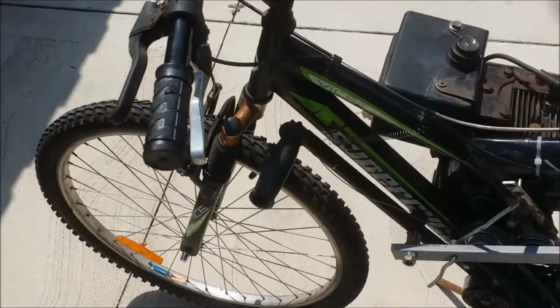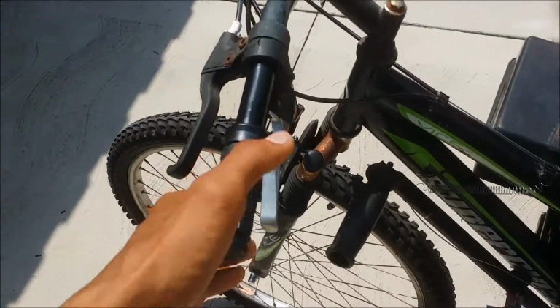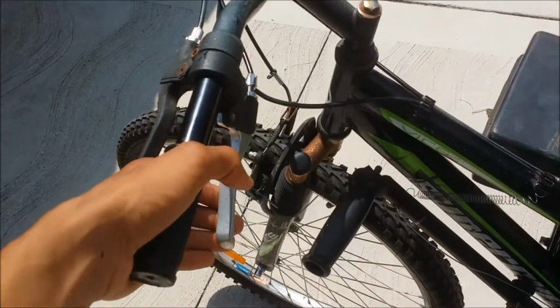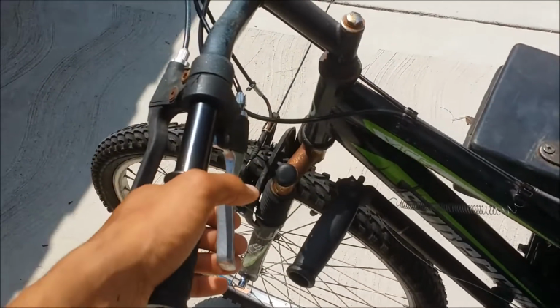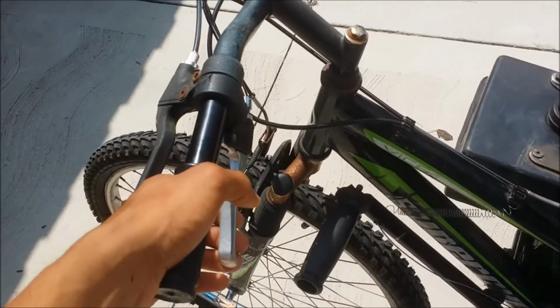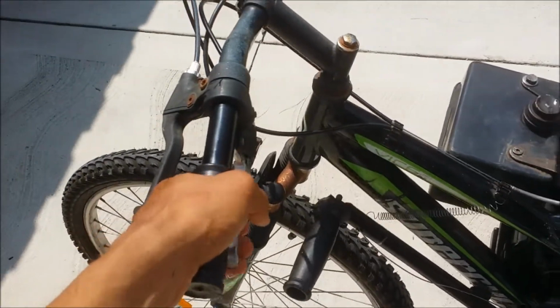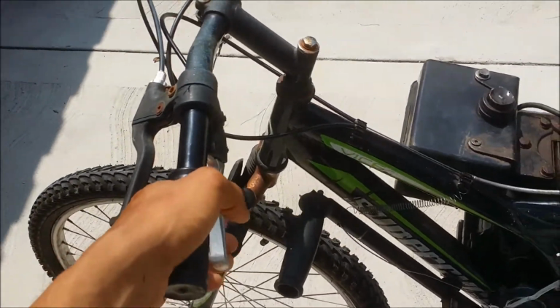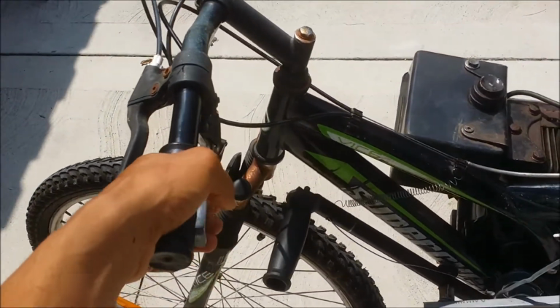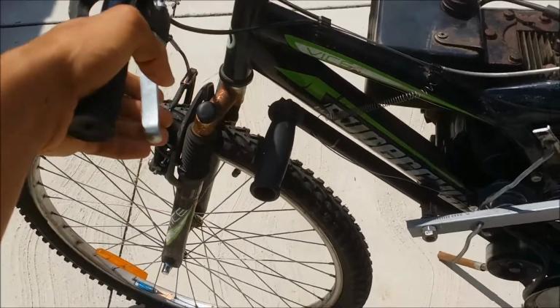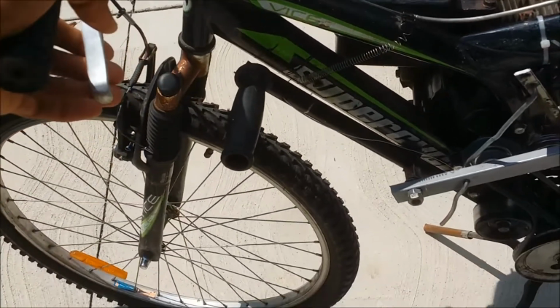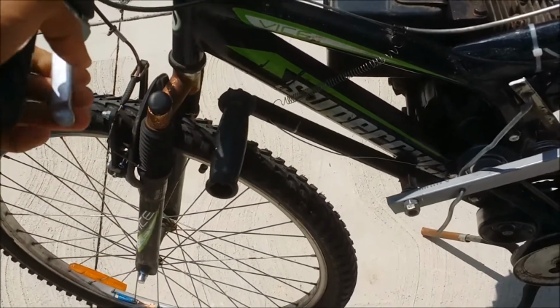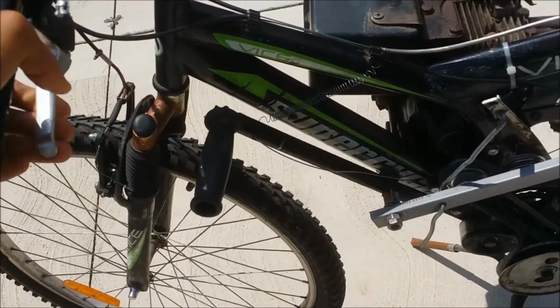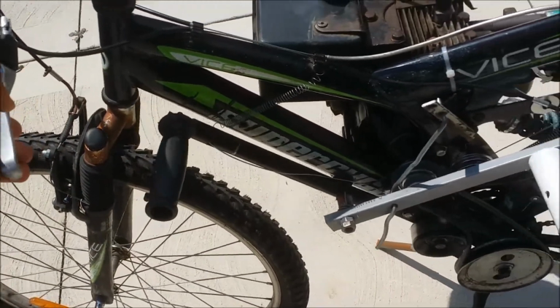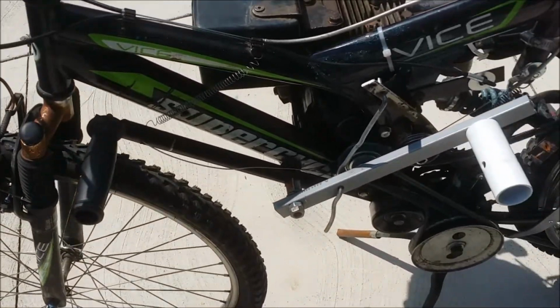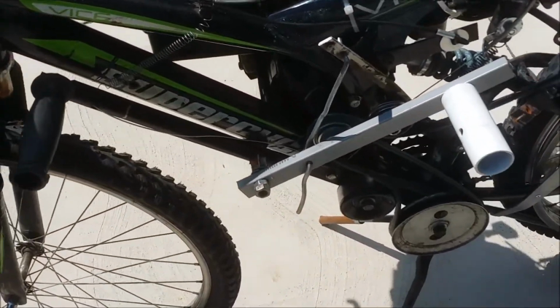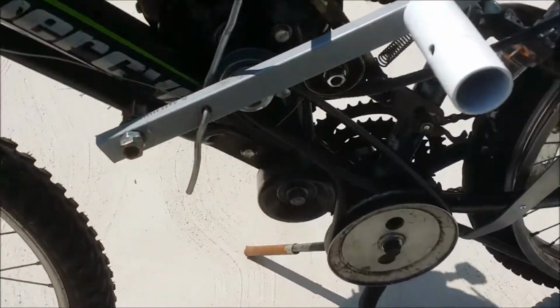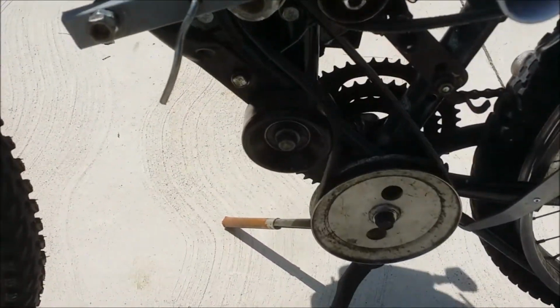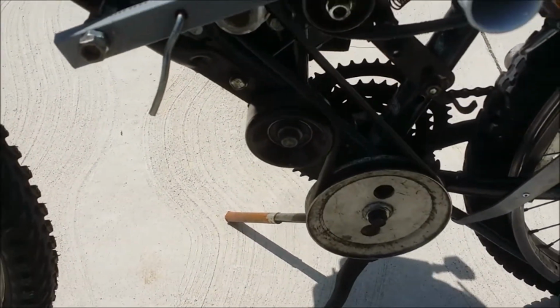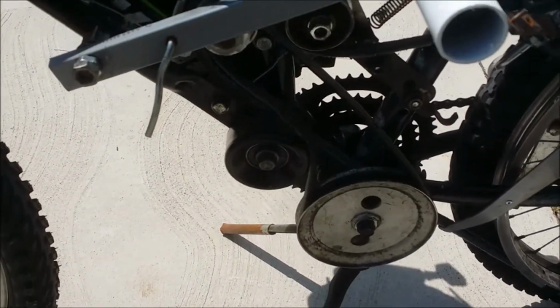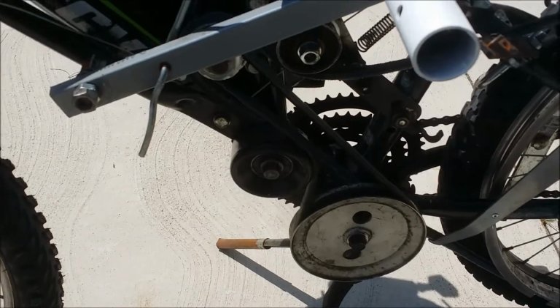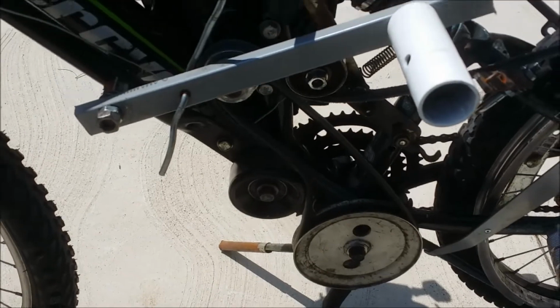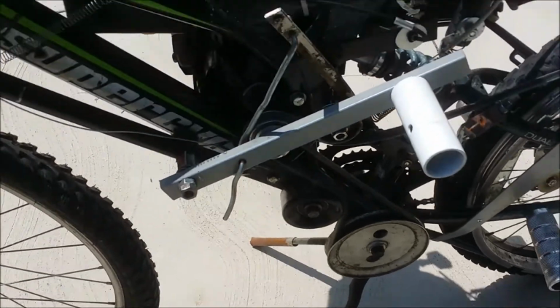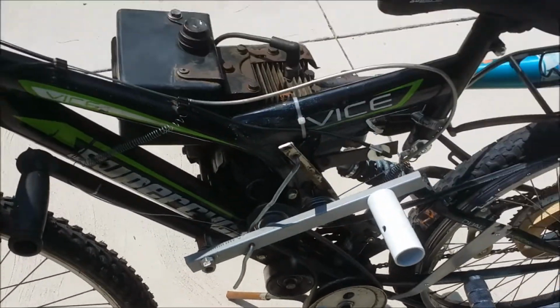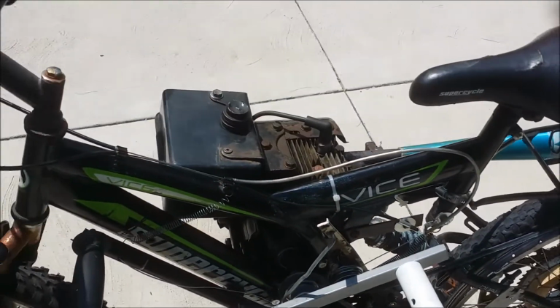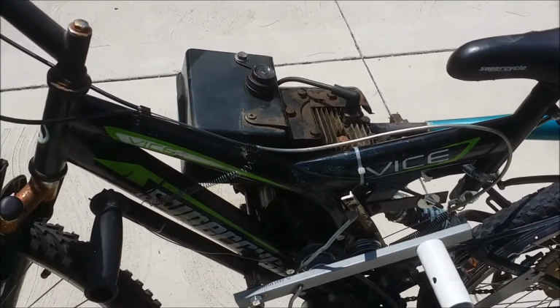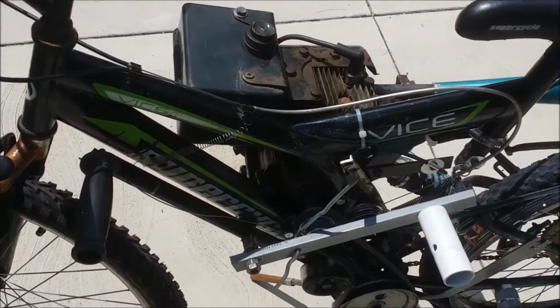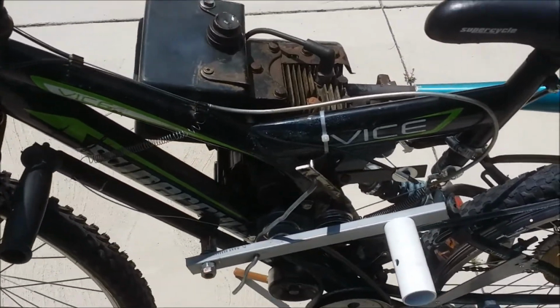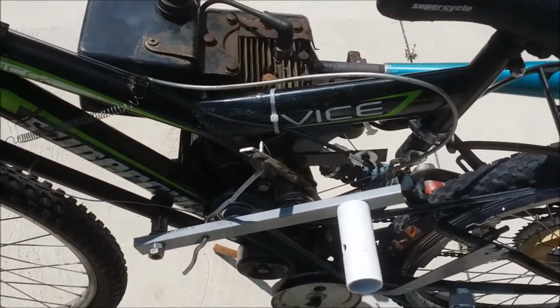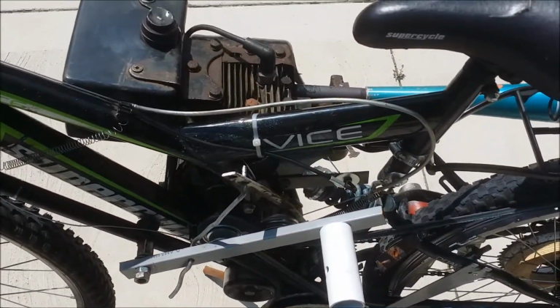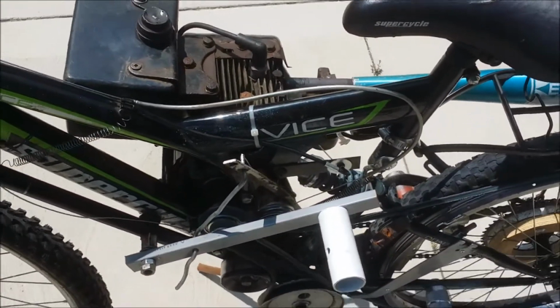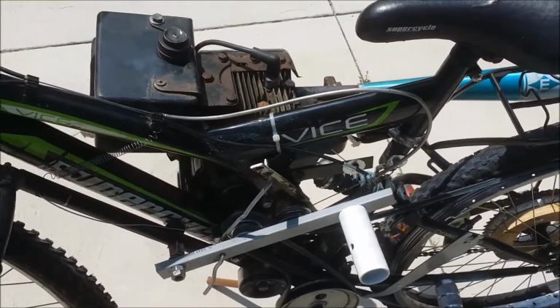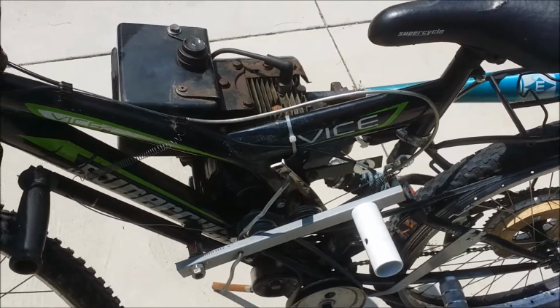Second gear is activated with this brake handle, which is at a really inconvenient spot. It pulls on this lever which tightens up the second gear belt. There's some sort of alignment issue and whenever second gear engages the first gear belt pops off.